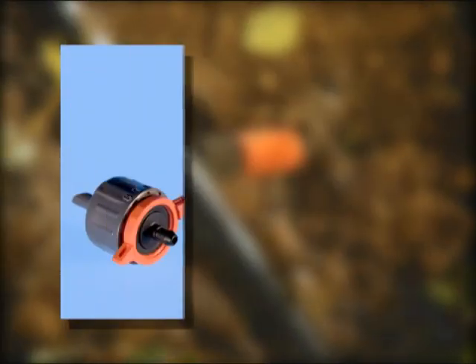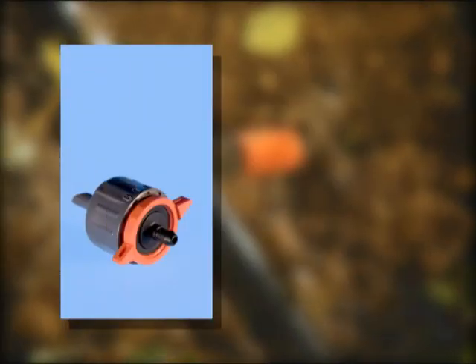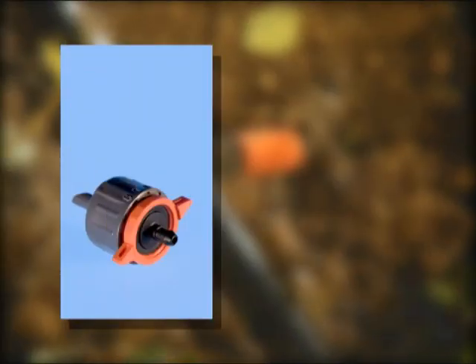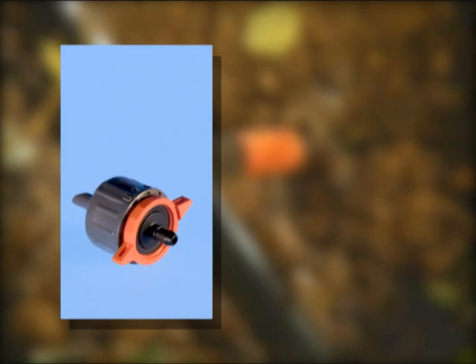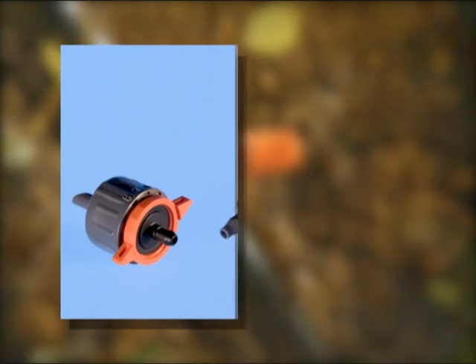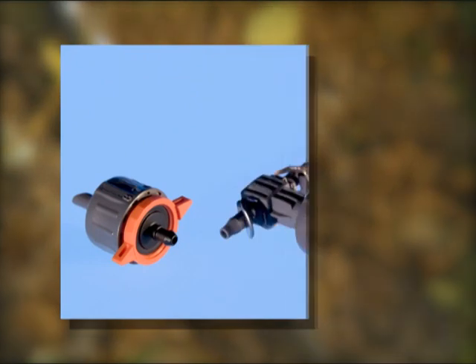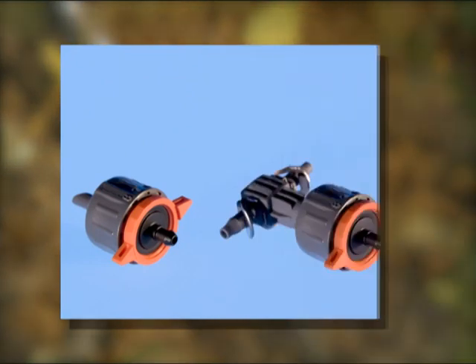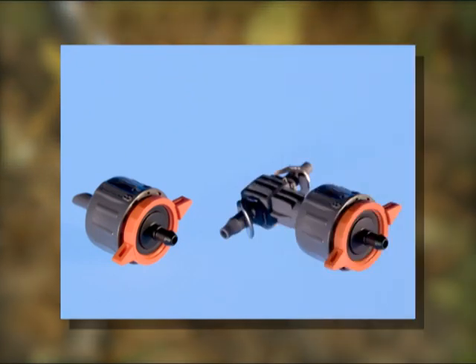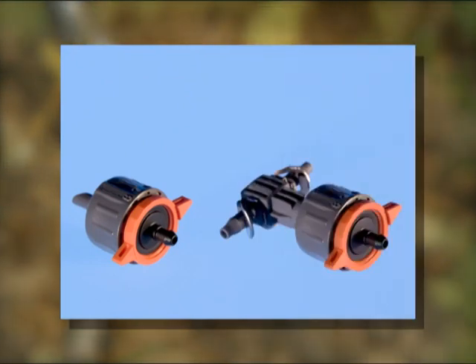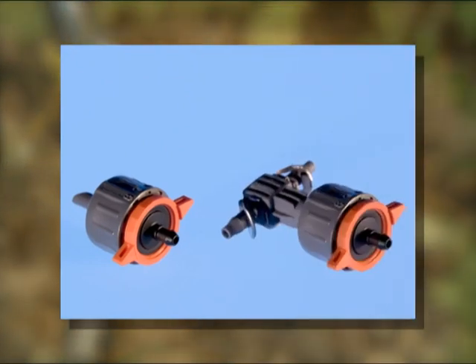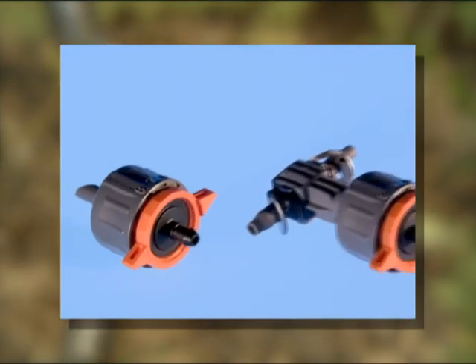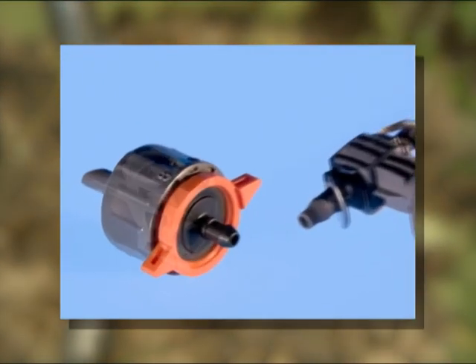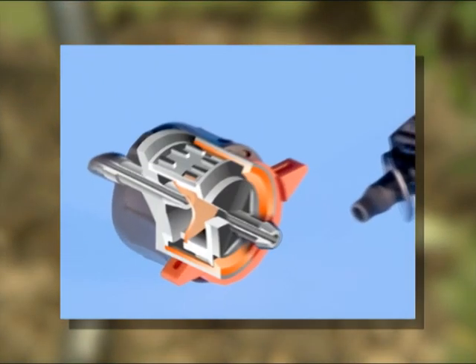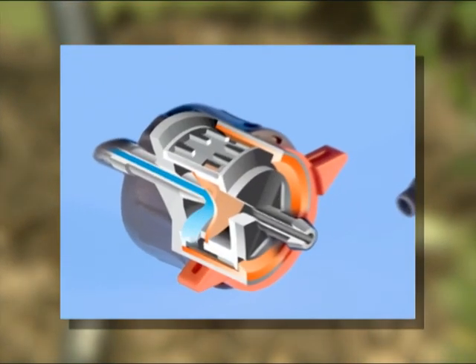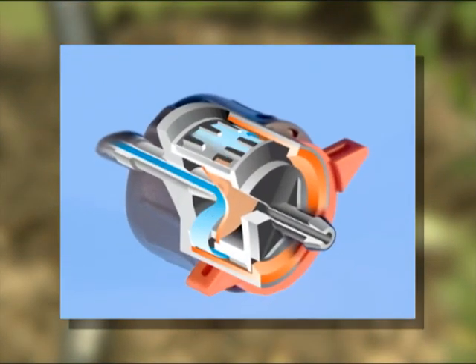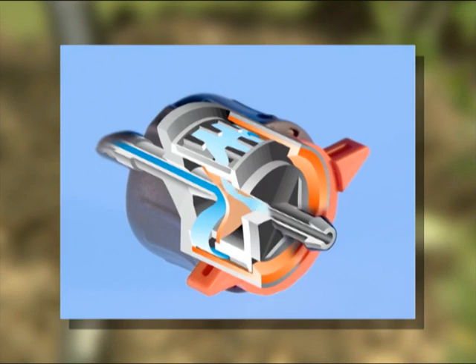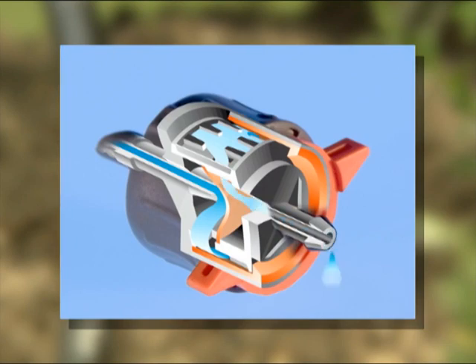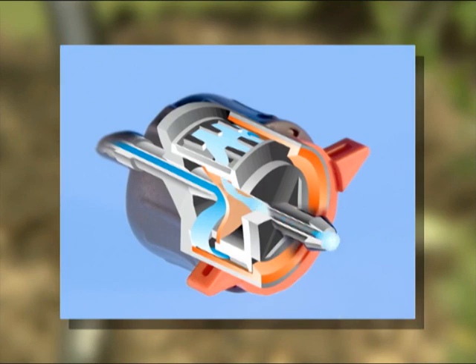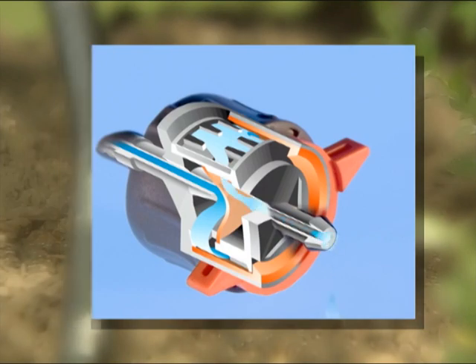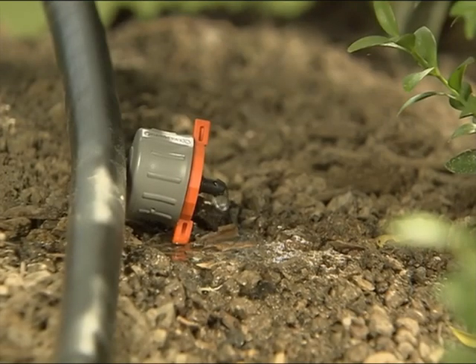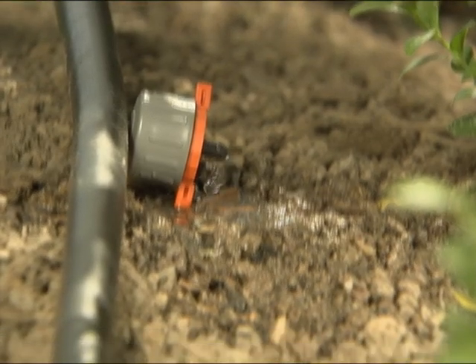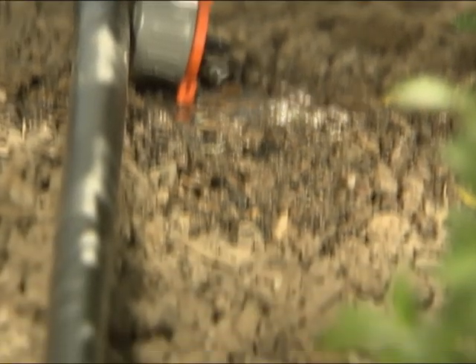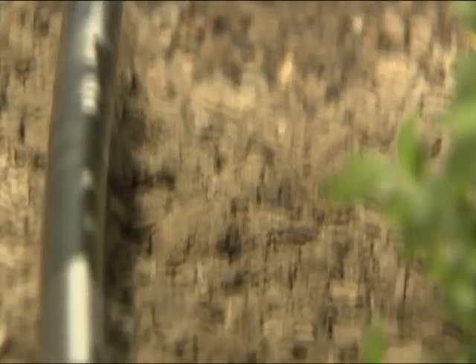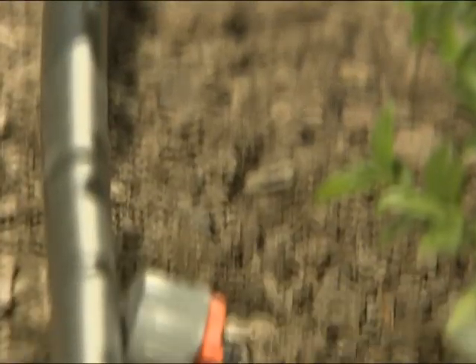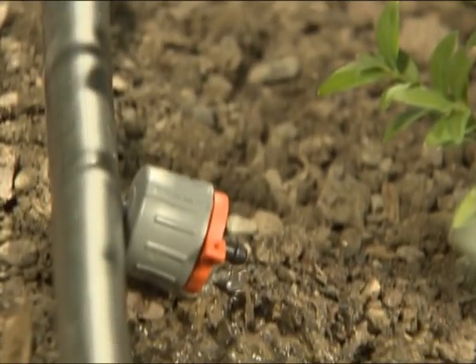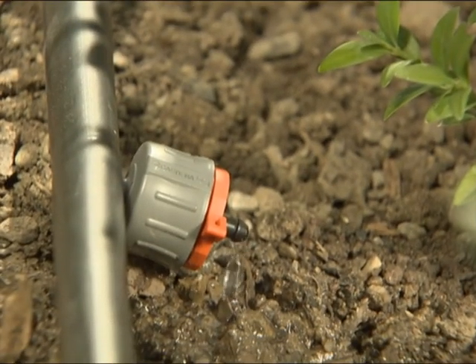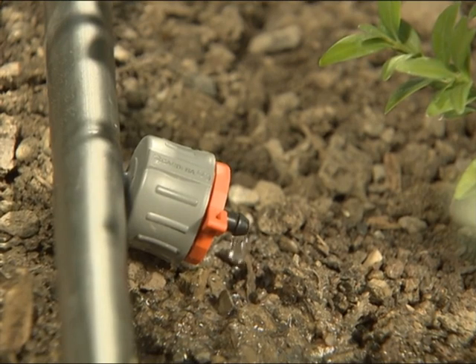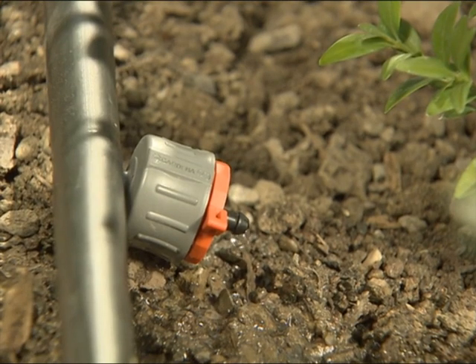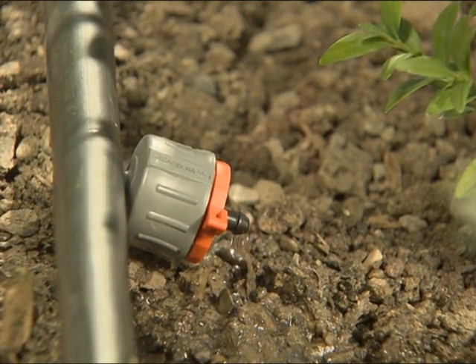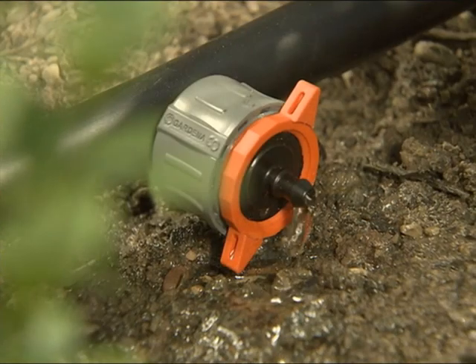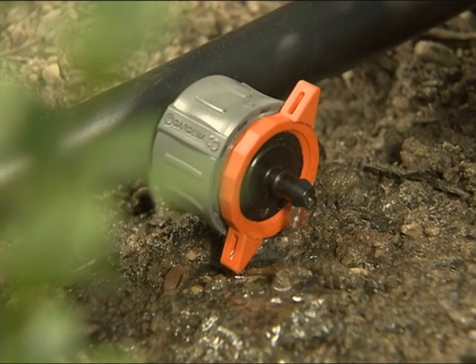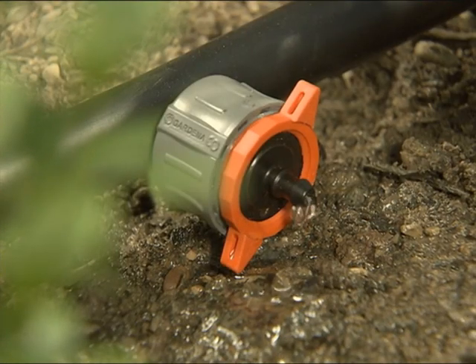And here's something especially innovative: the adjustable drip head with volume adjustment and integrated pressure compensation. It ensures that the volume of water distributed in the system is always set, regardless of the water pressure.